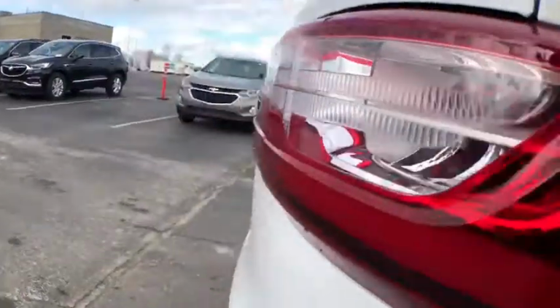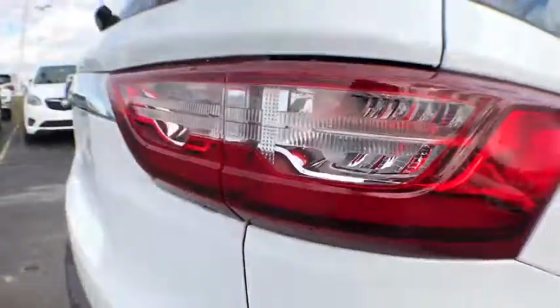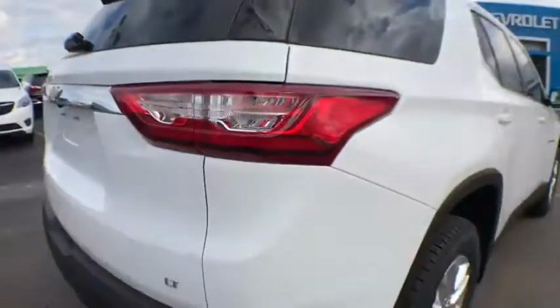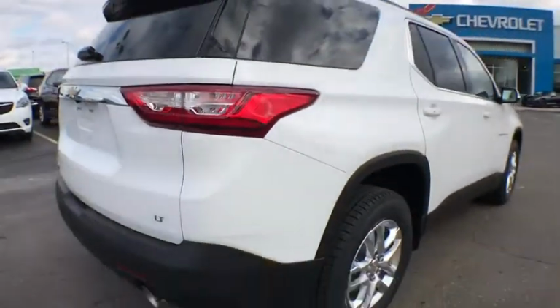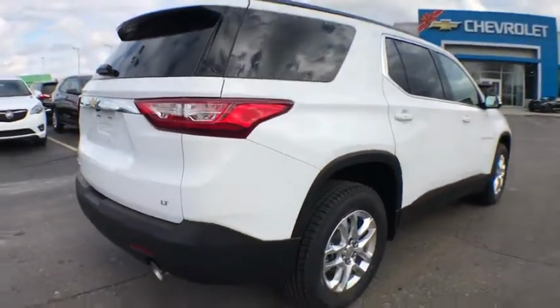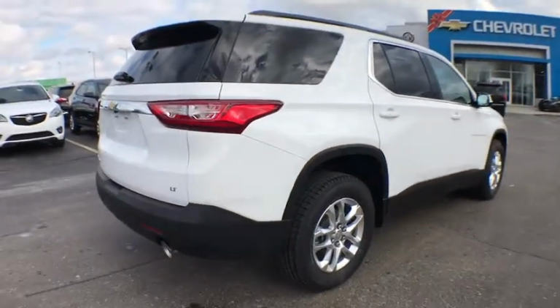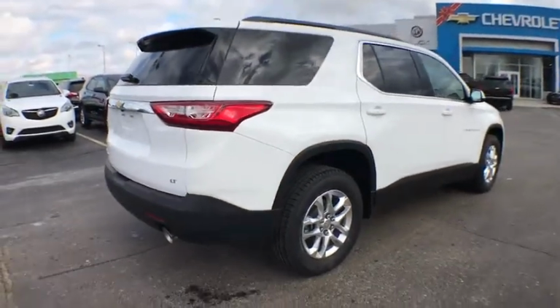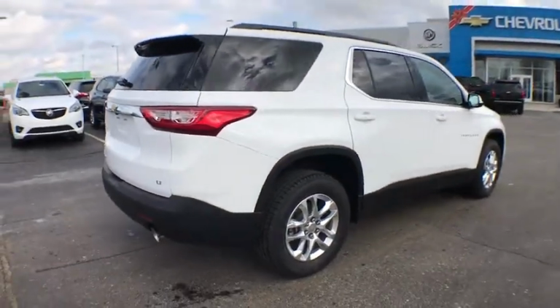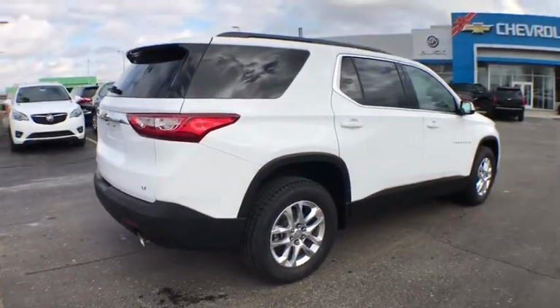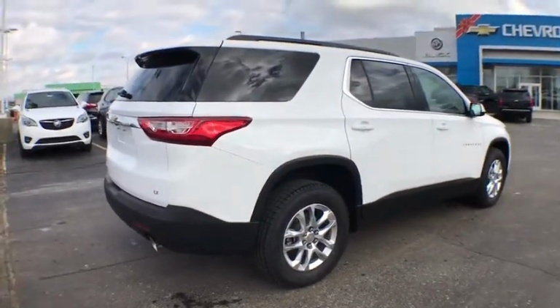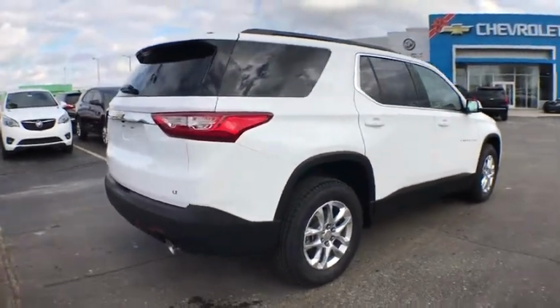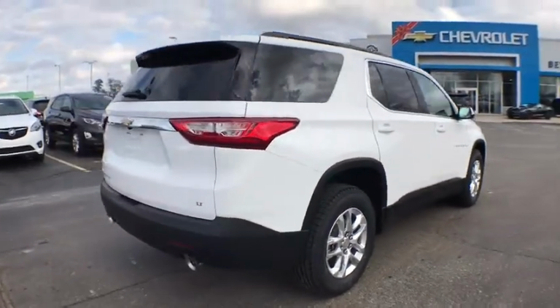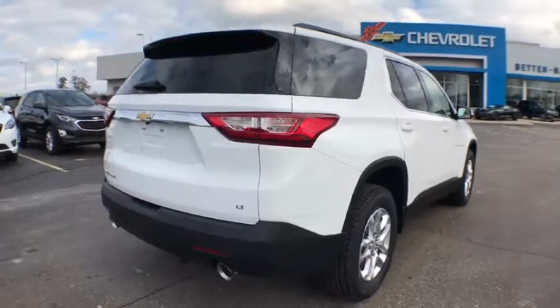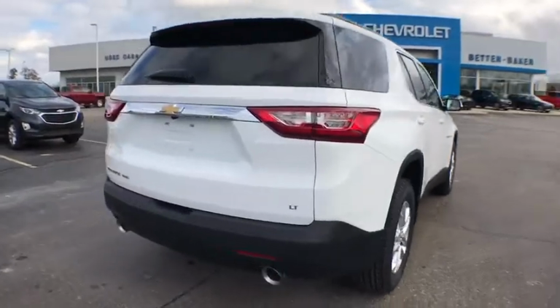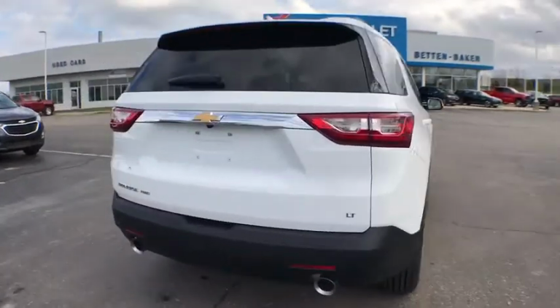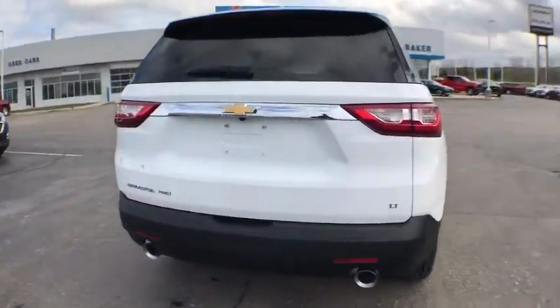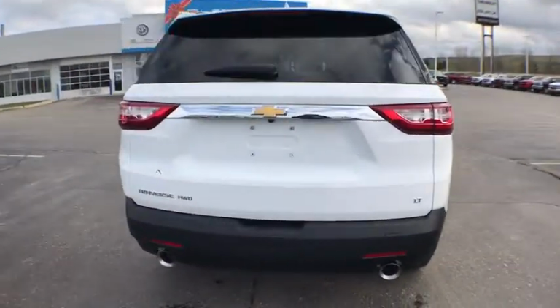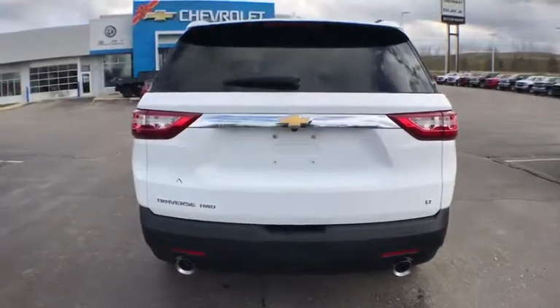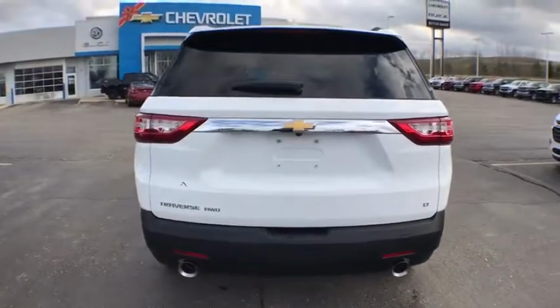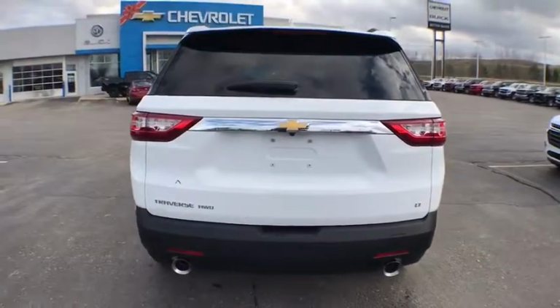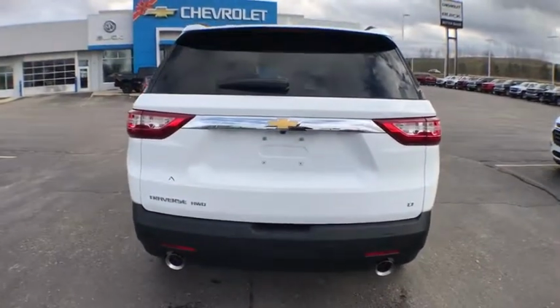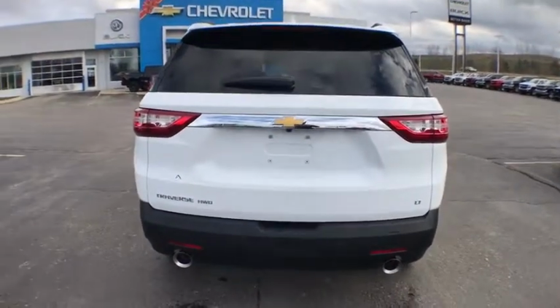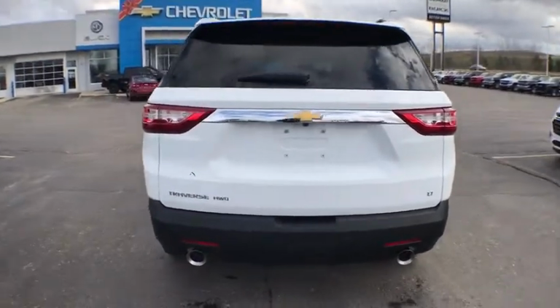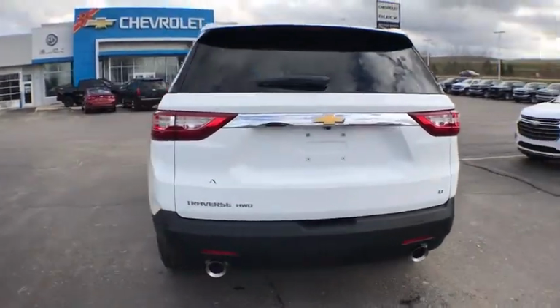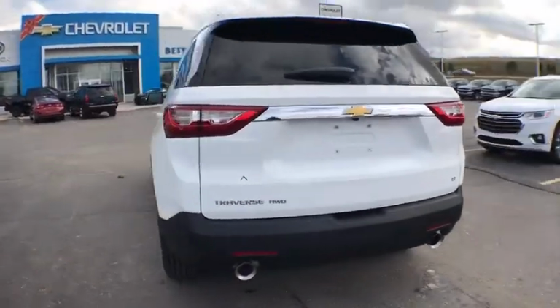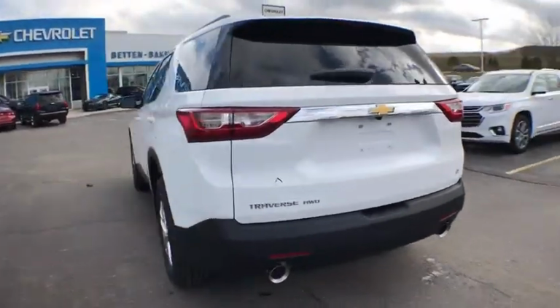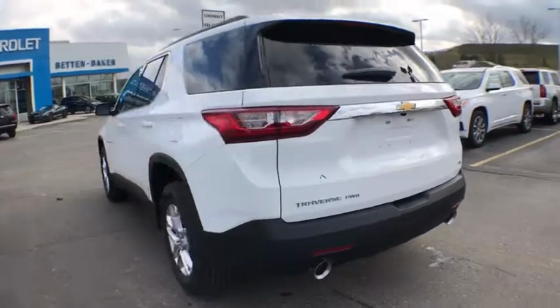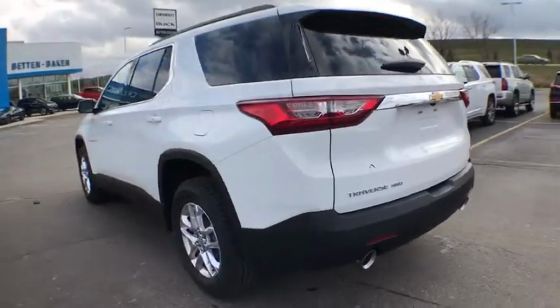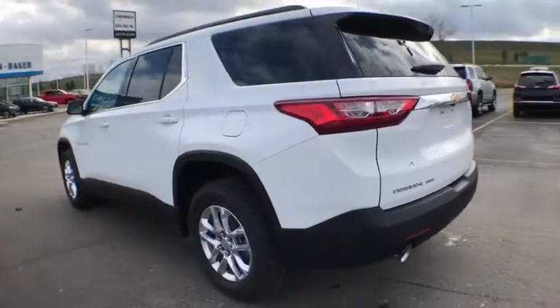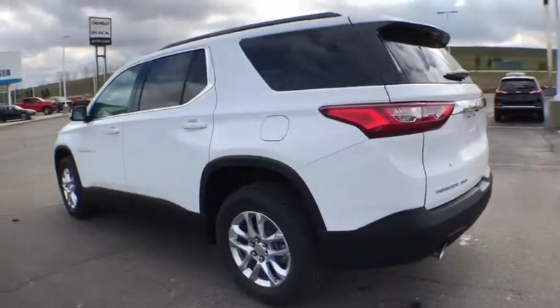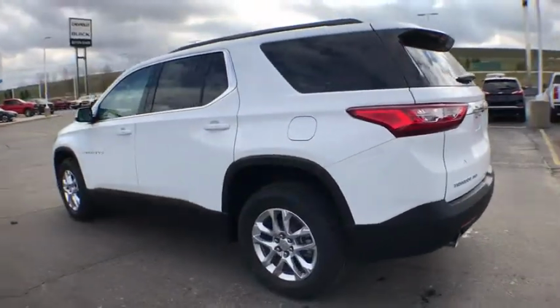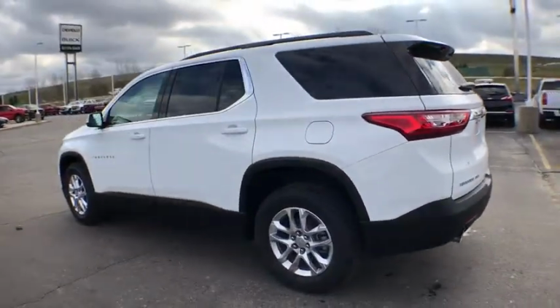Here are some of this vehicle's great options: power liftgate, traction control, dual airbags, power steering, four-wheel disc brakes, center armrest, universal garage door opener, security system.